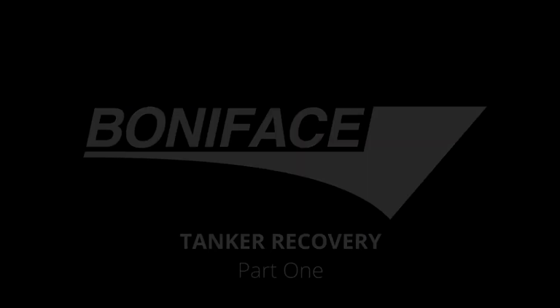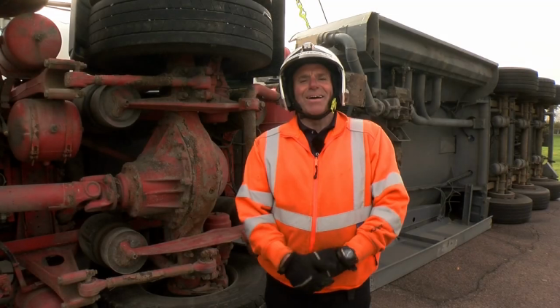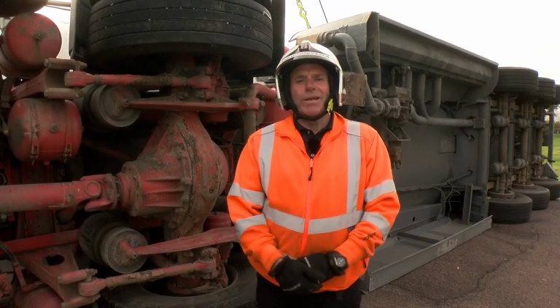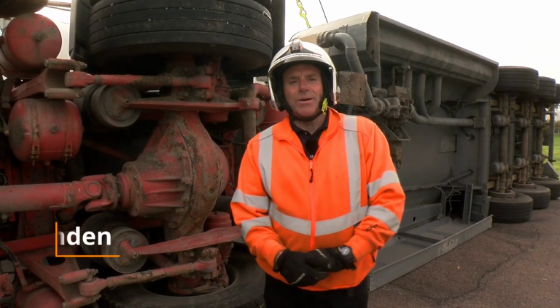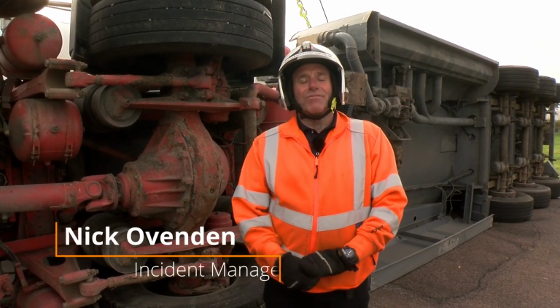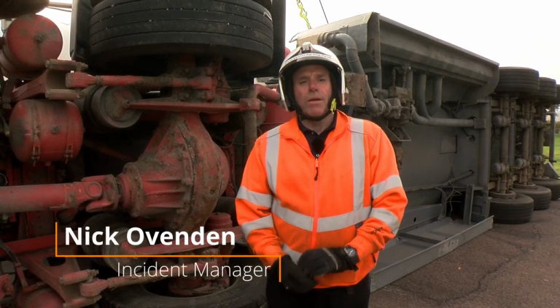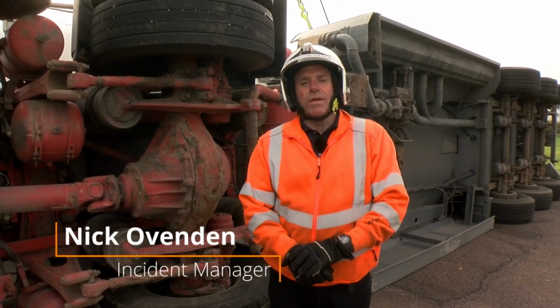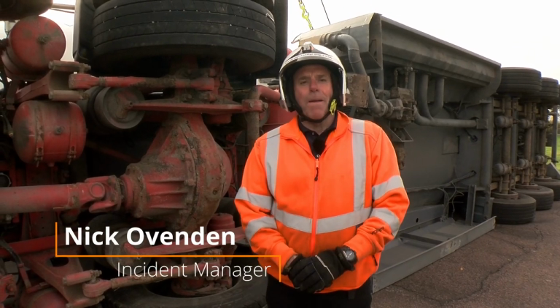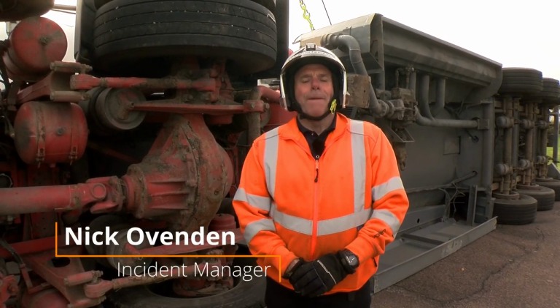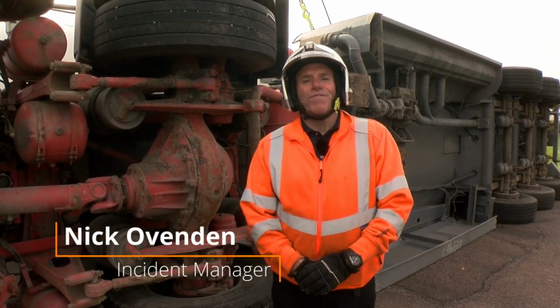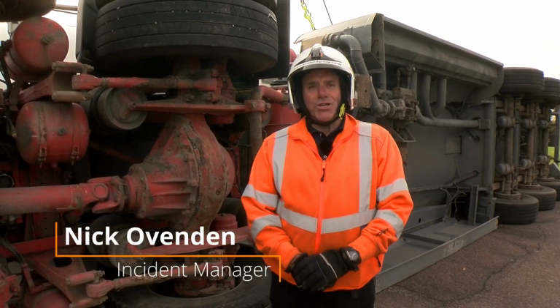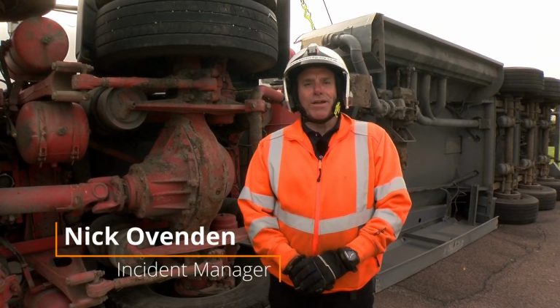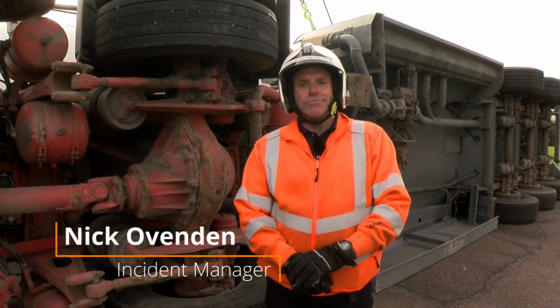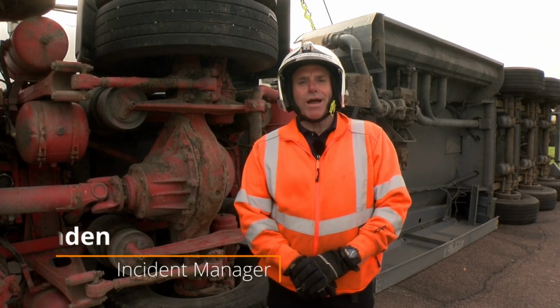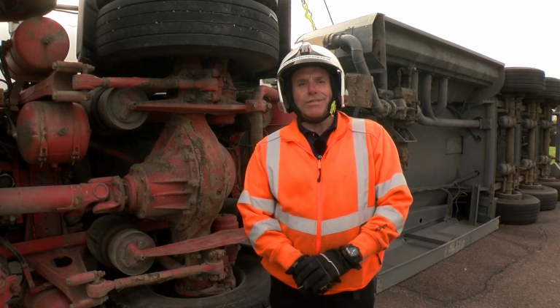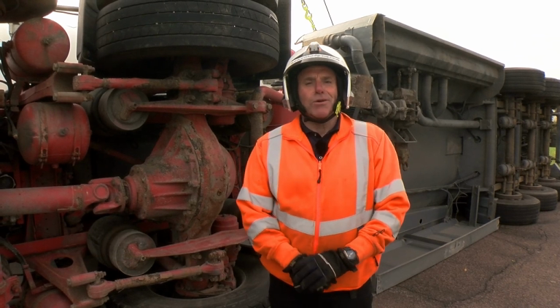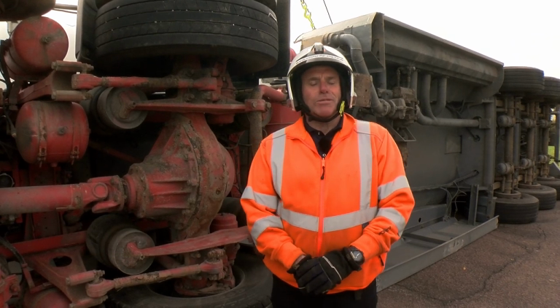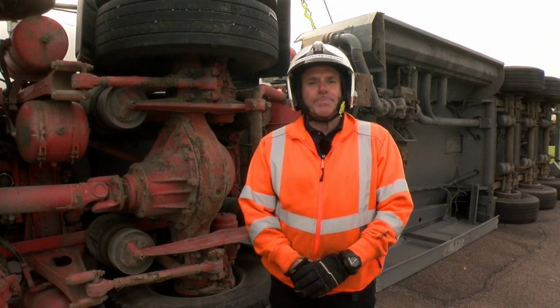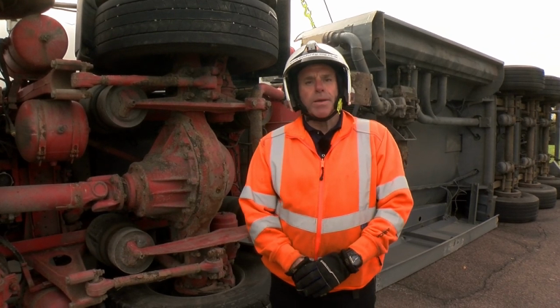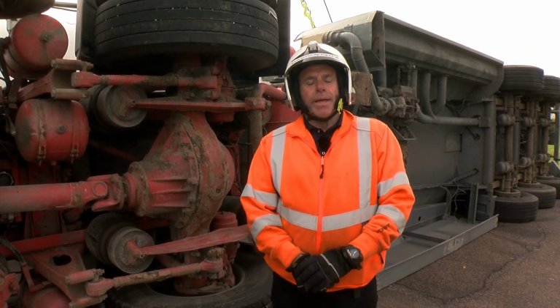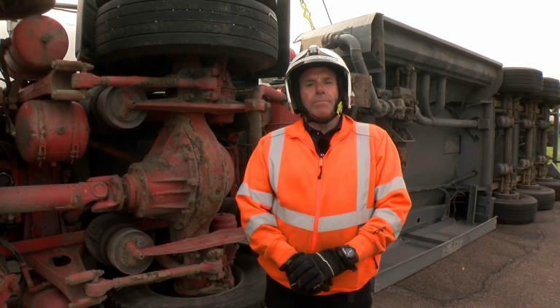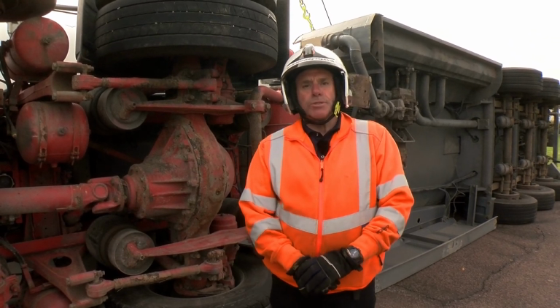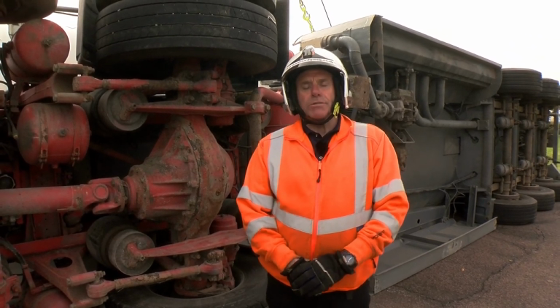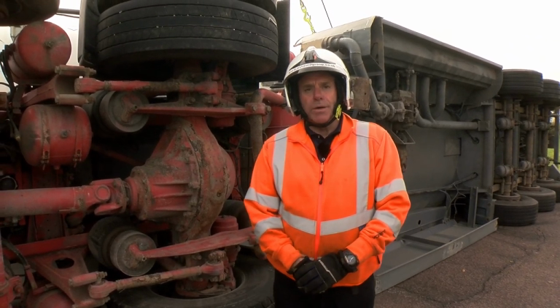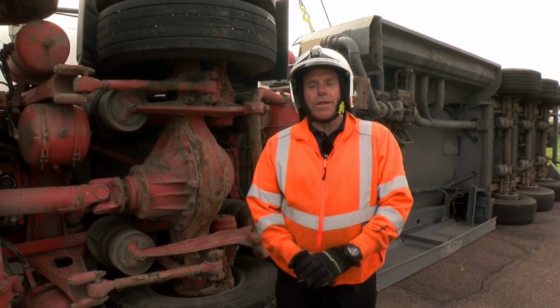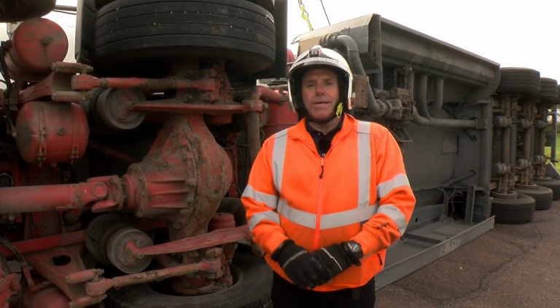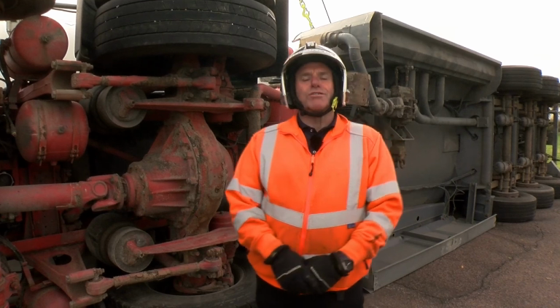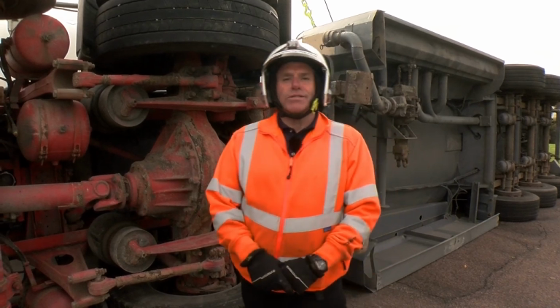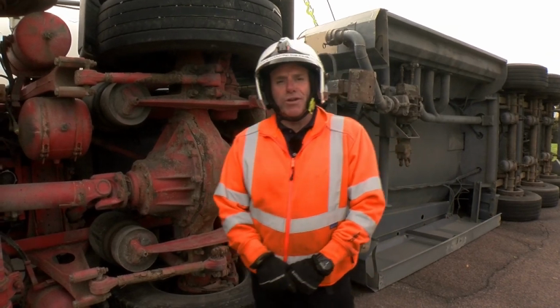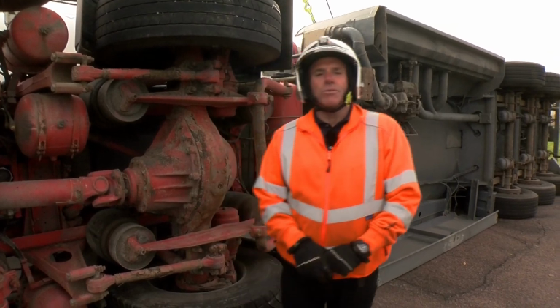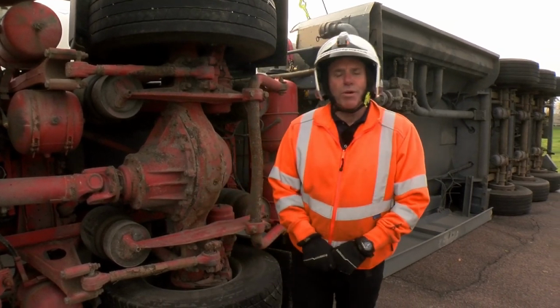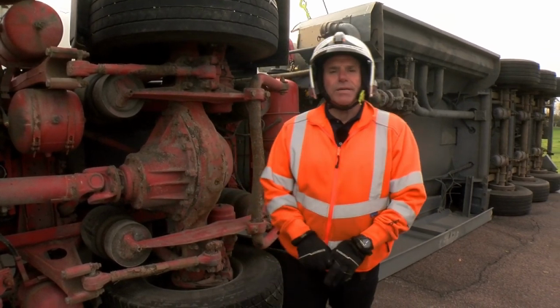Hi everybody, I'm Nick Utherman with the Boniface Engineering Recovery Towshow Demo Team. I'm just about to do another demonstration for you this afternoon of some new Boniface equipment.